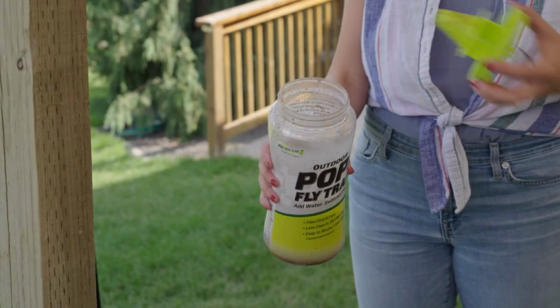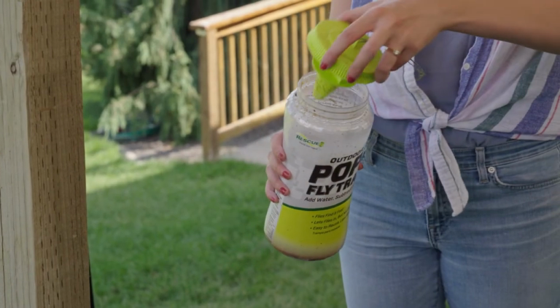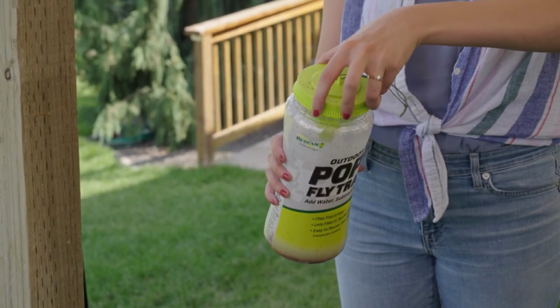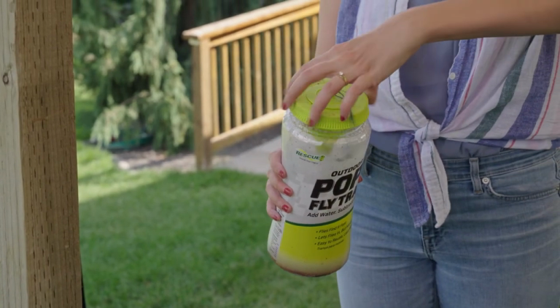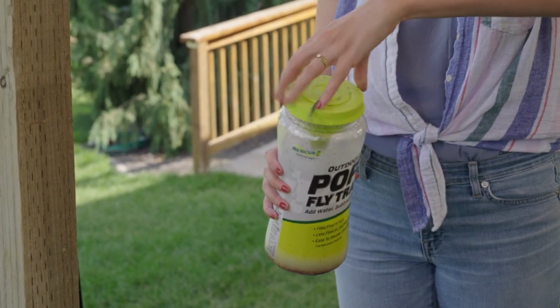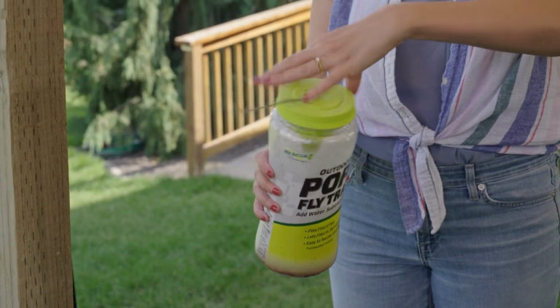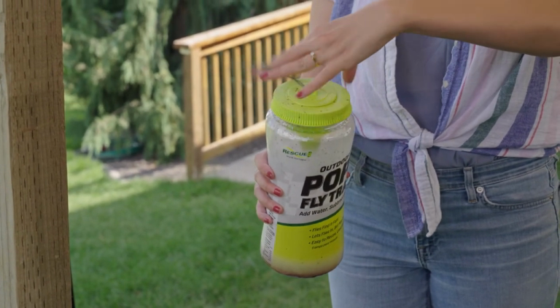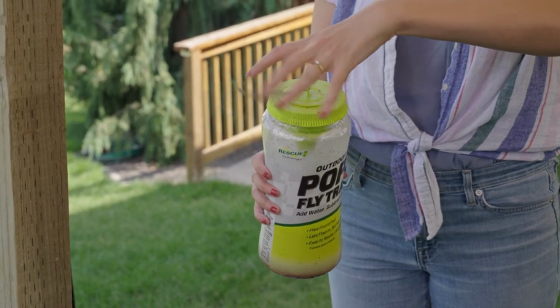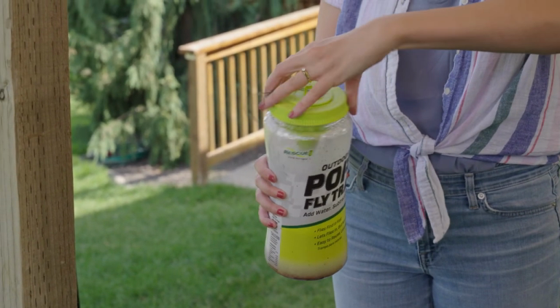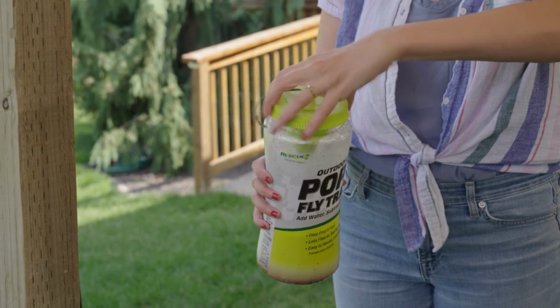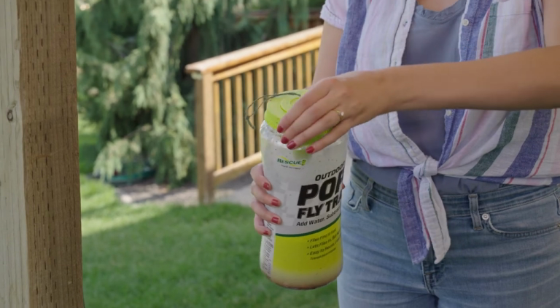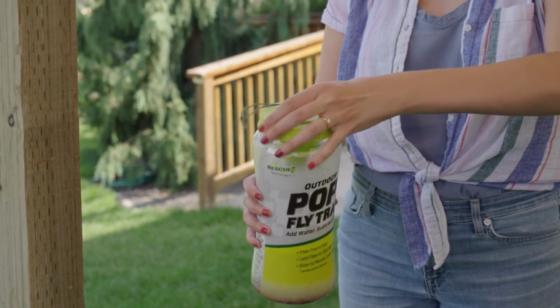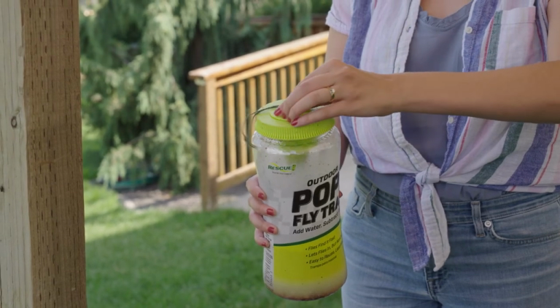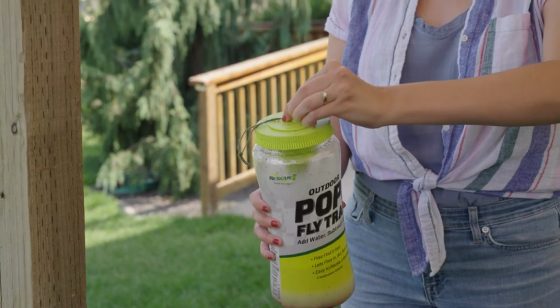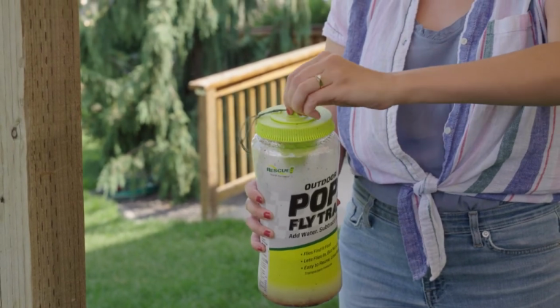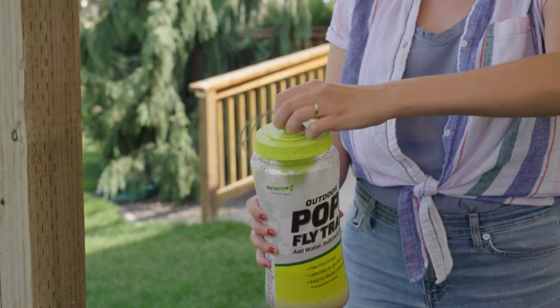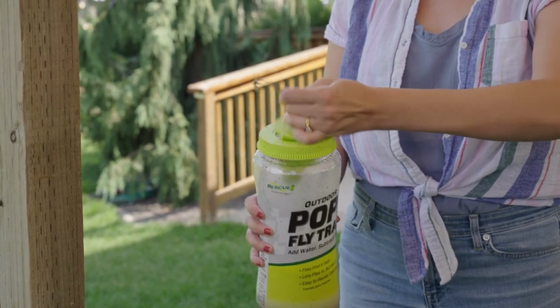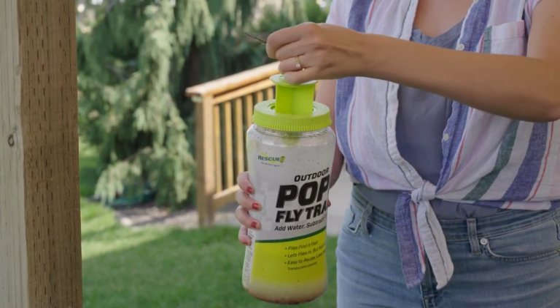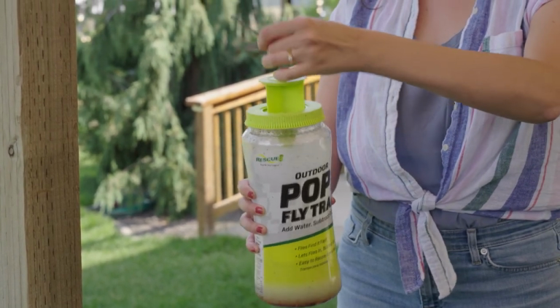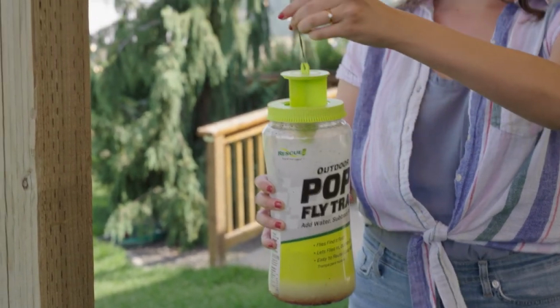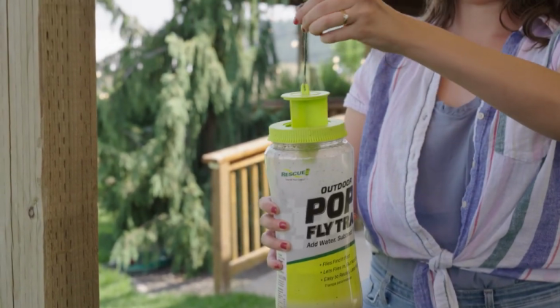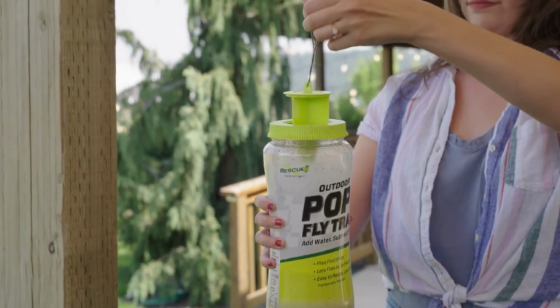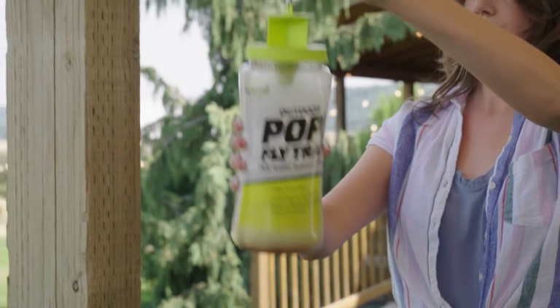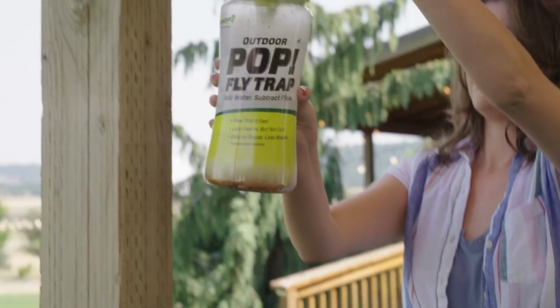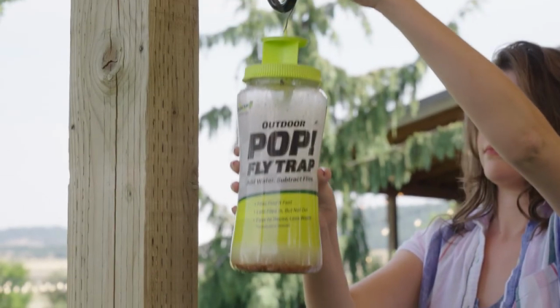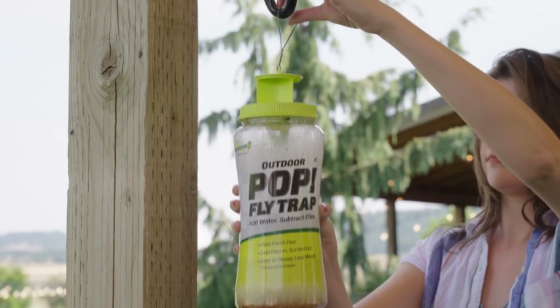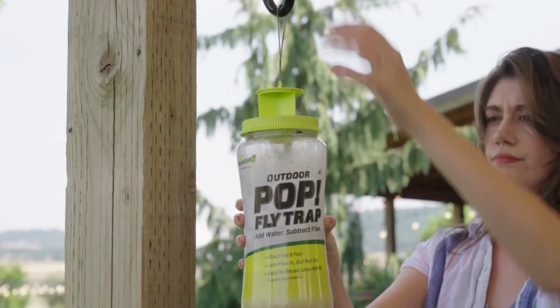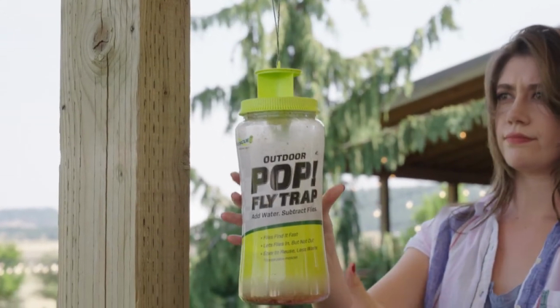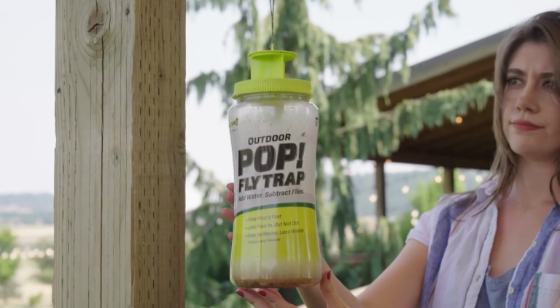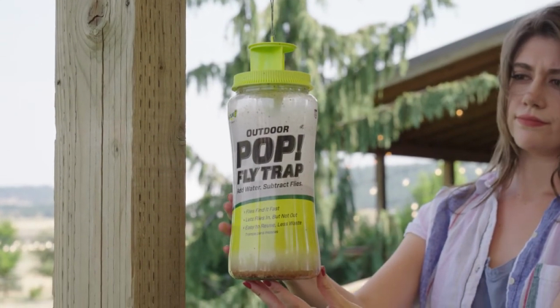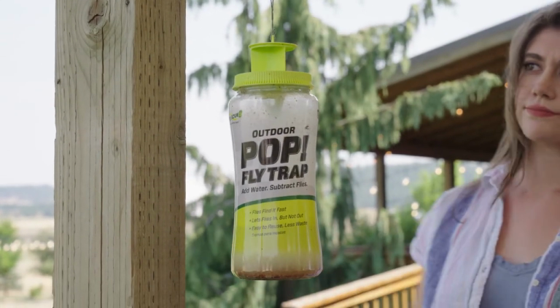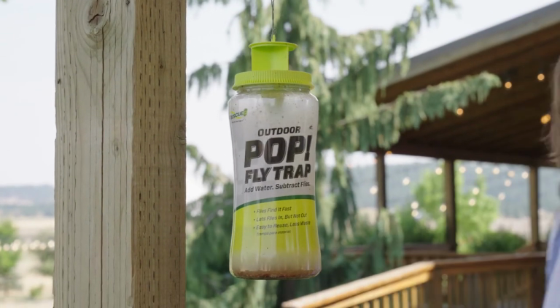Screw the cap back on and pop open the entrance. Hang the trap back up and continue to catch flies for another 30 days or until full.